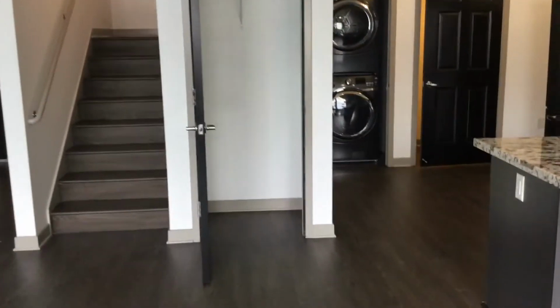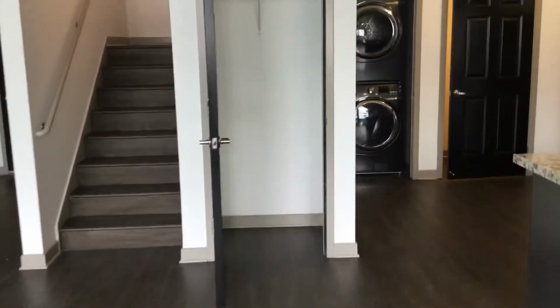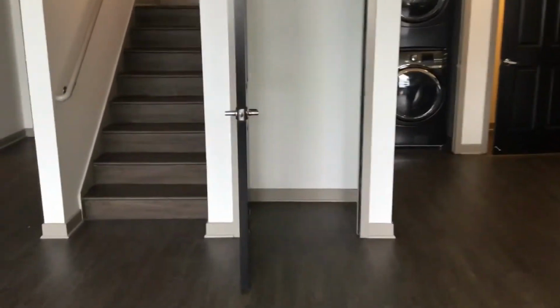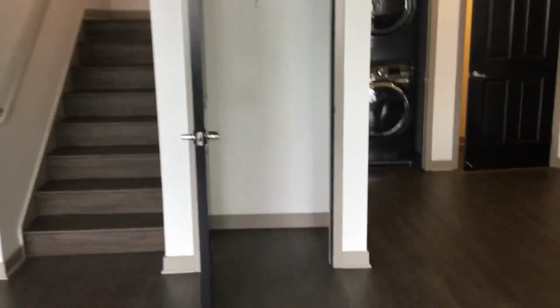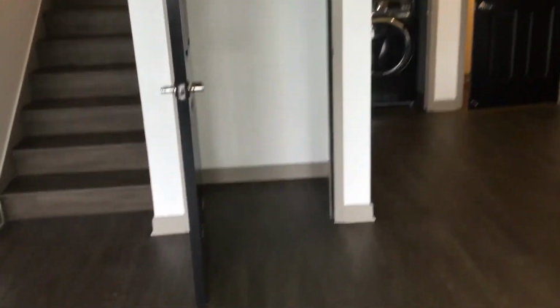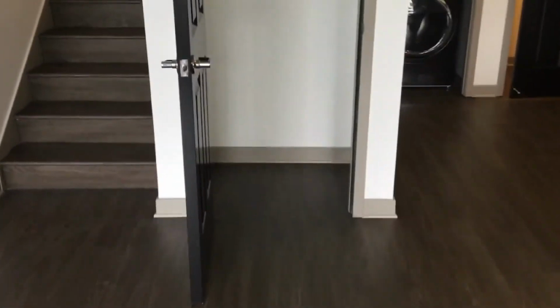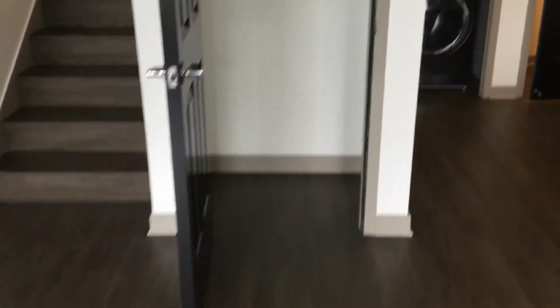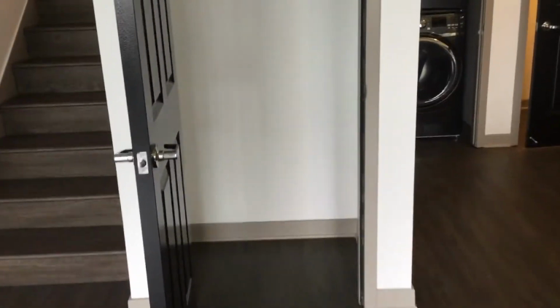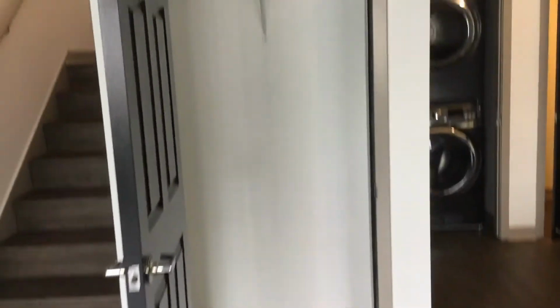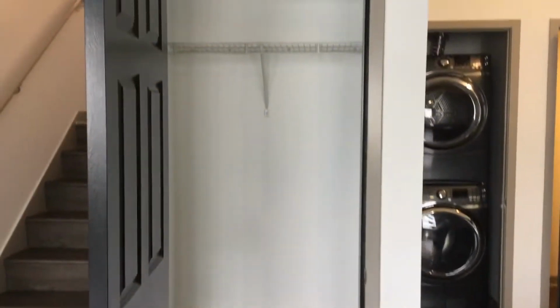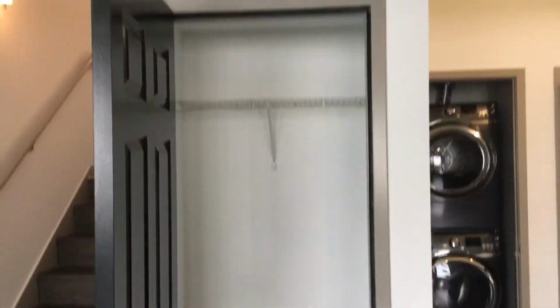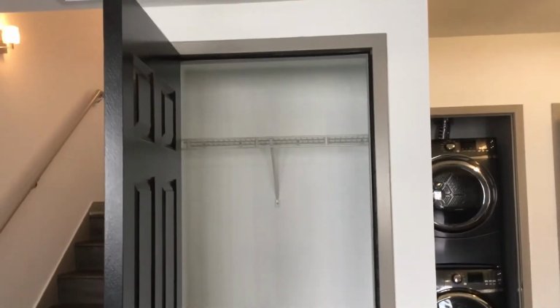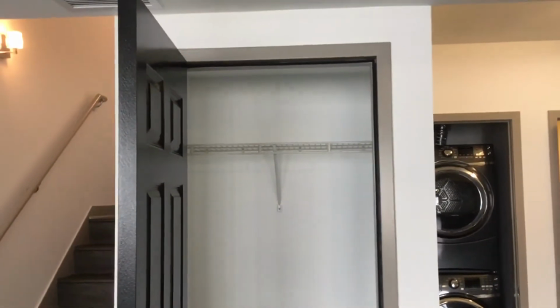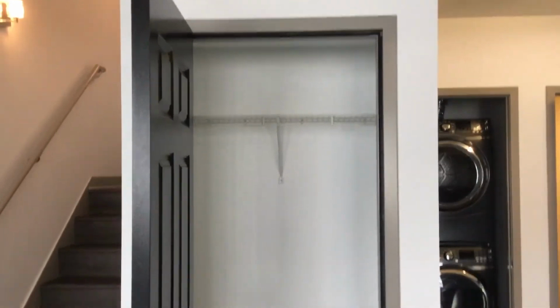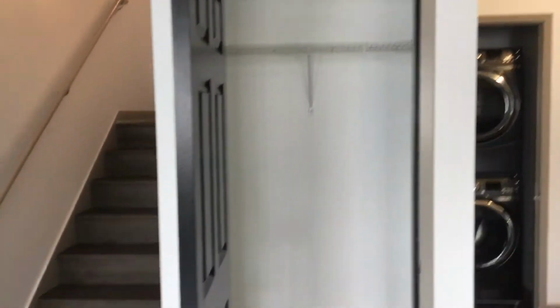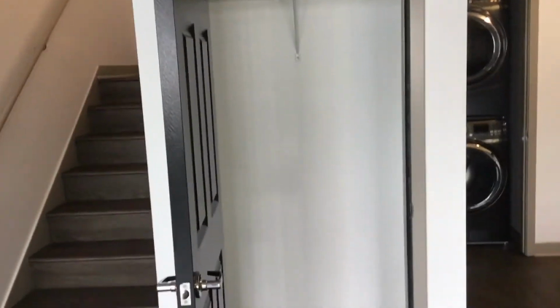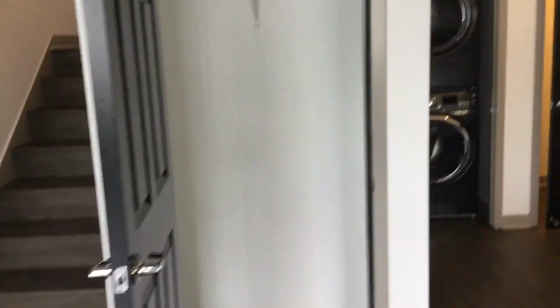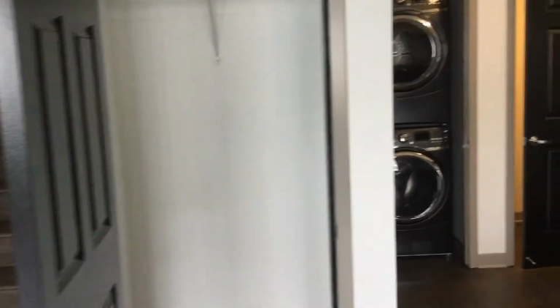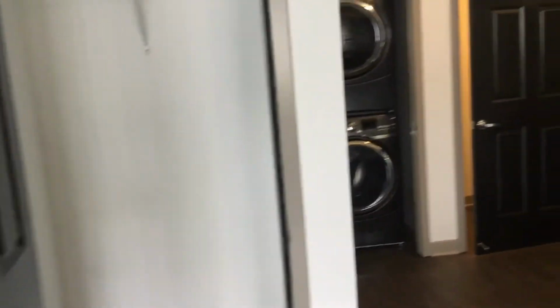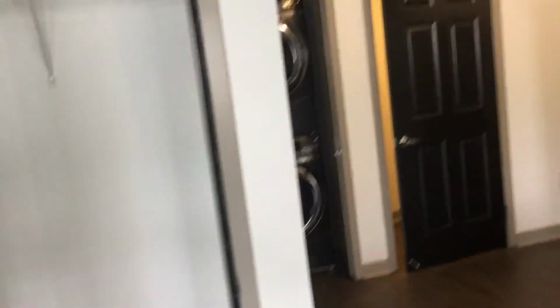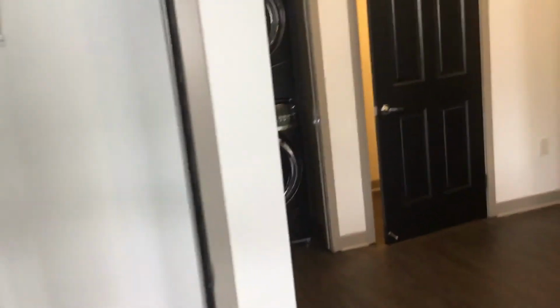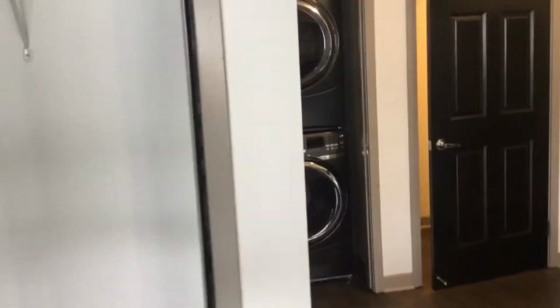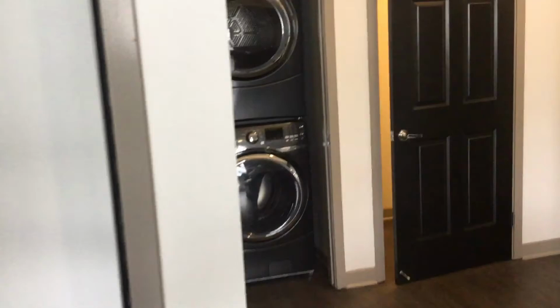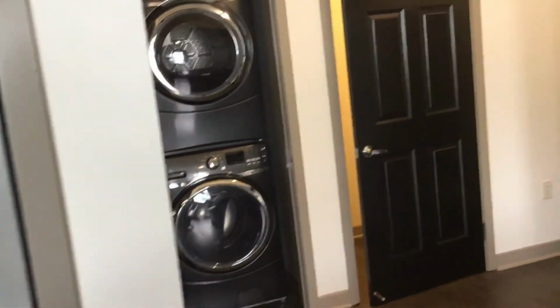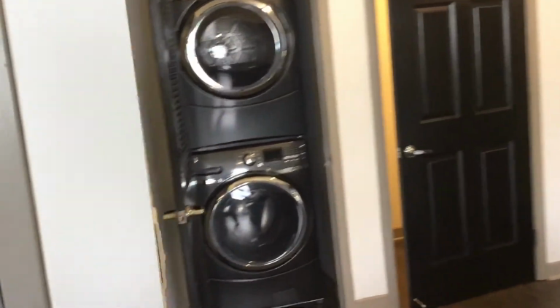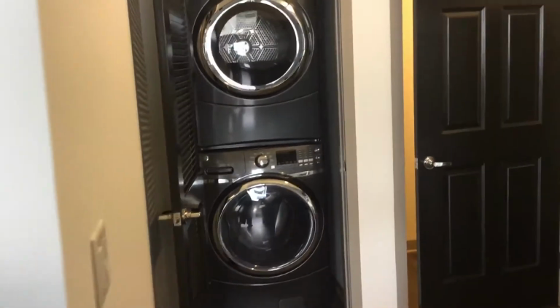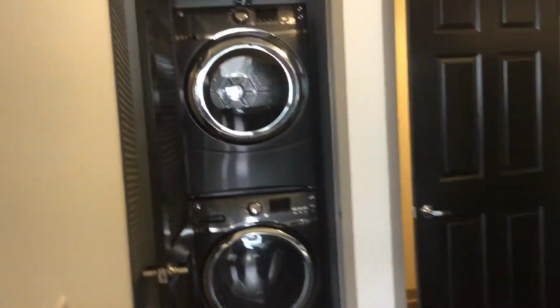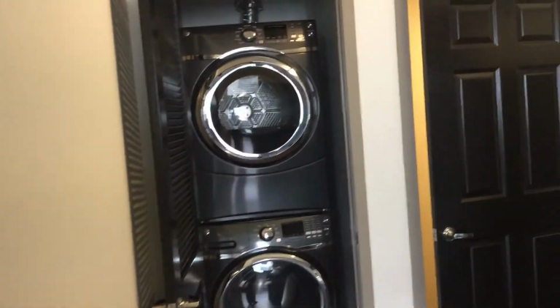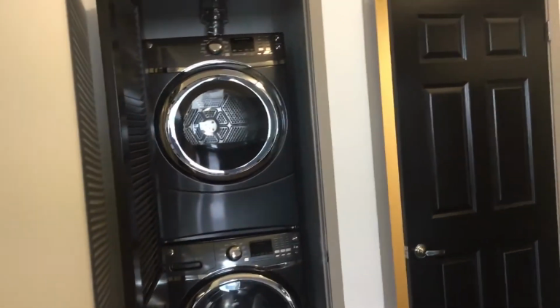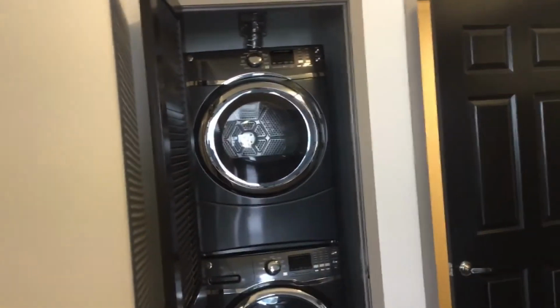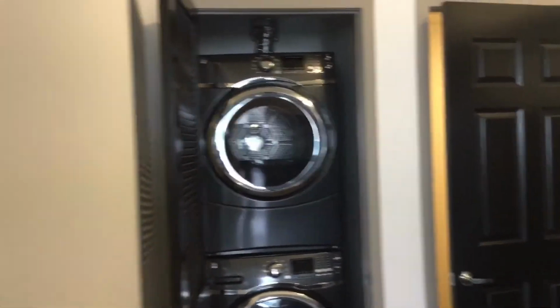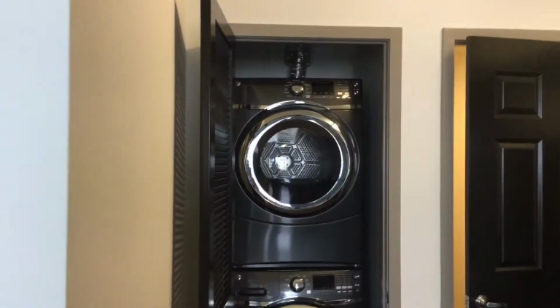Here you have a great-size walk-in closet, or storage space. You also have an upgraded washer and dryer.